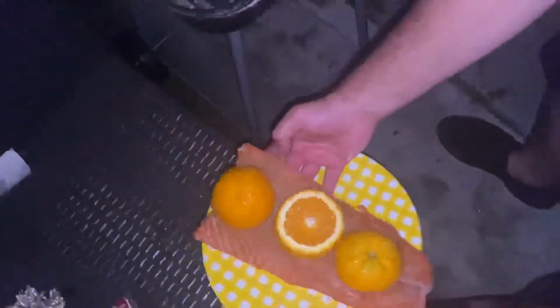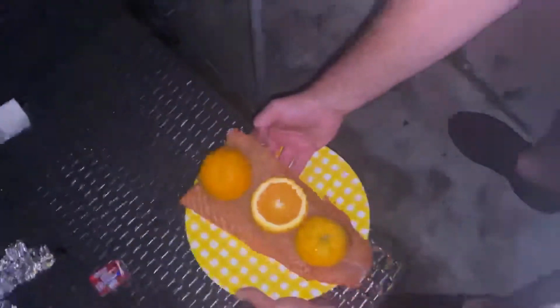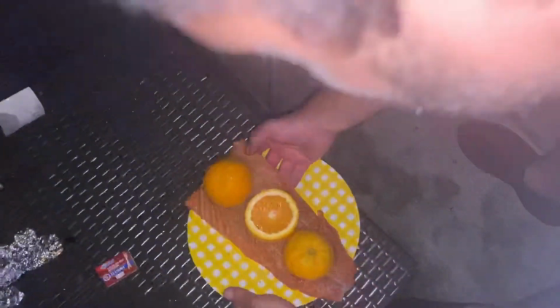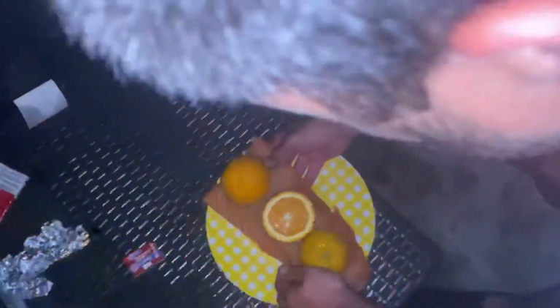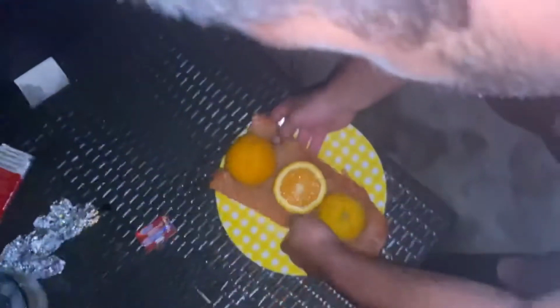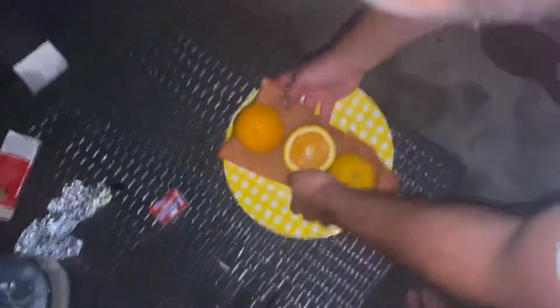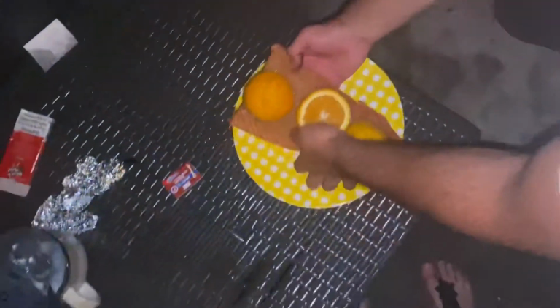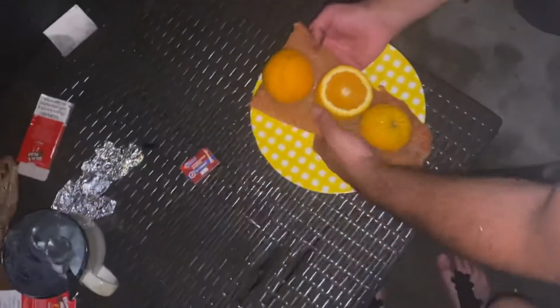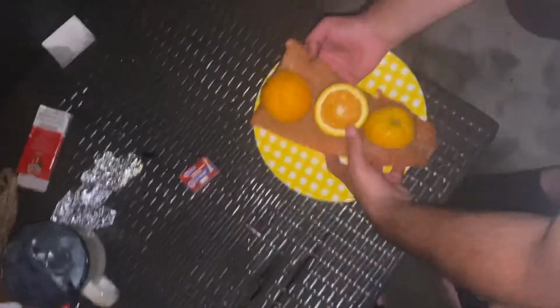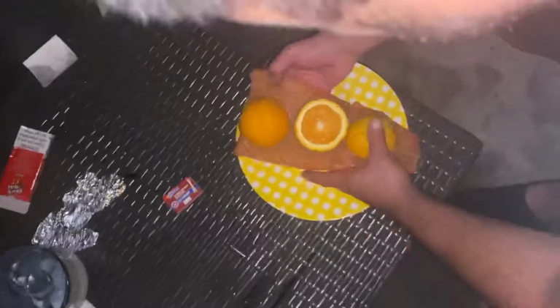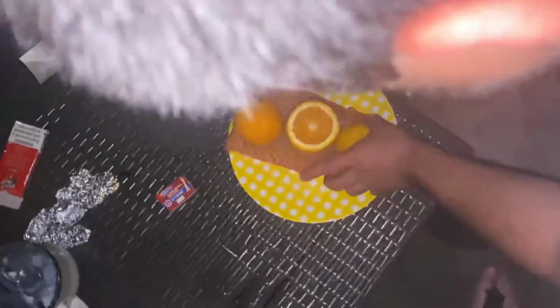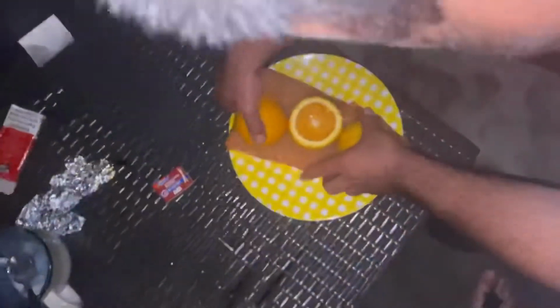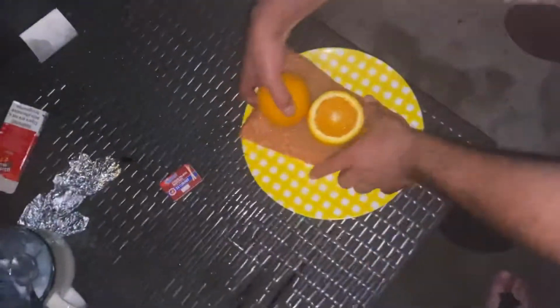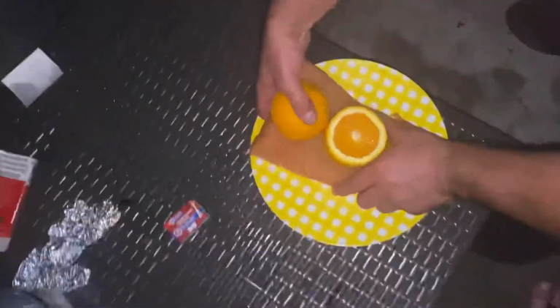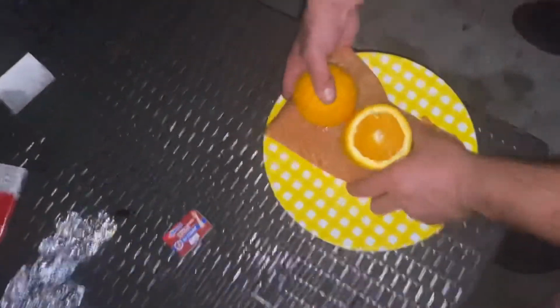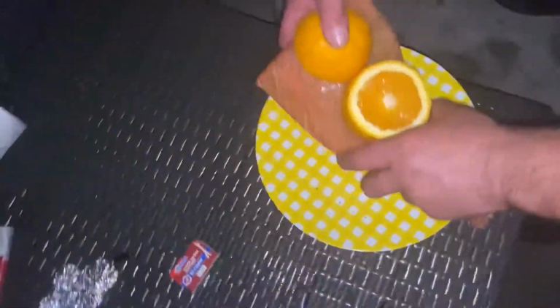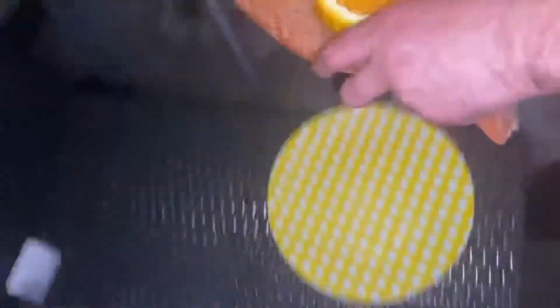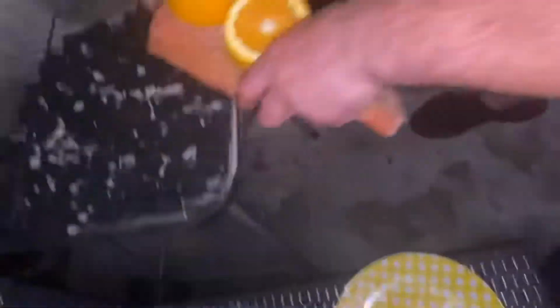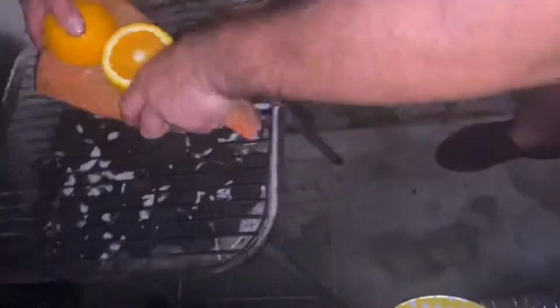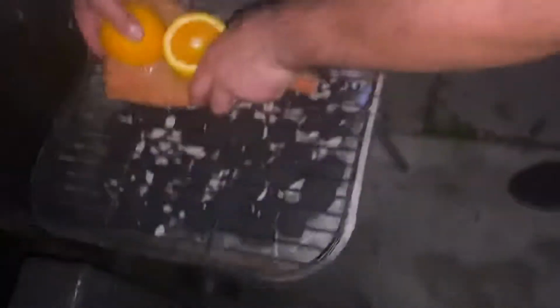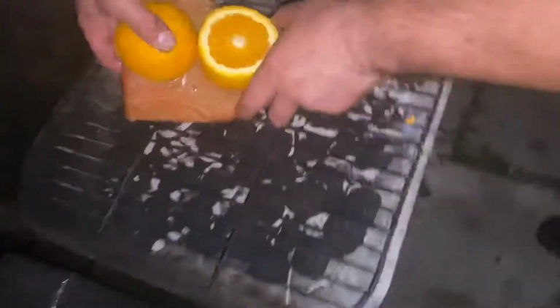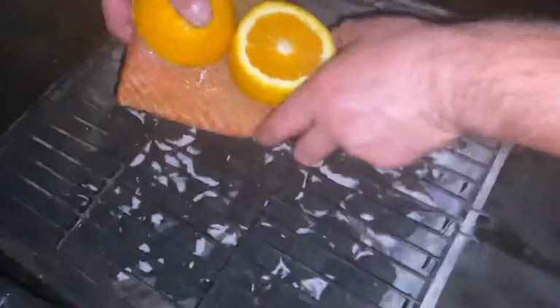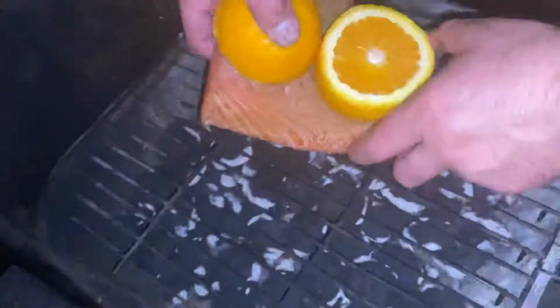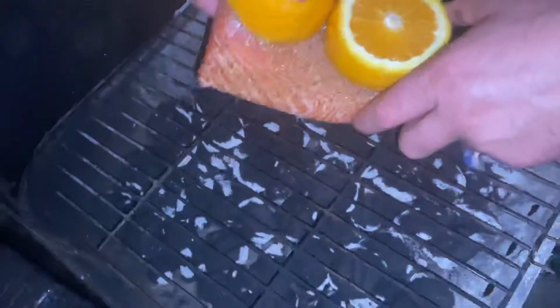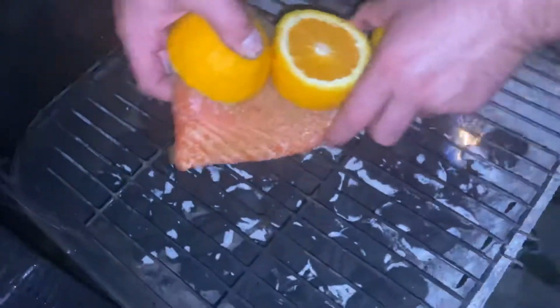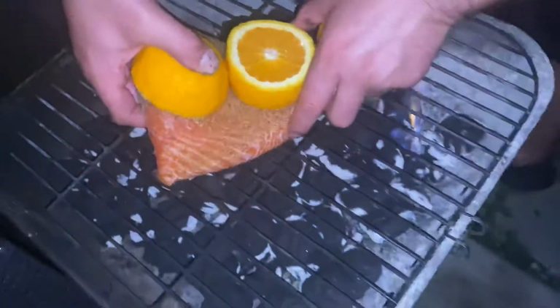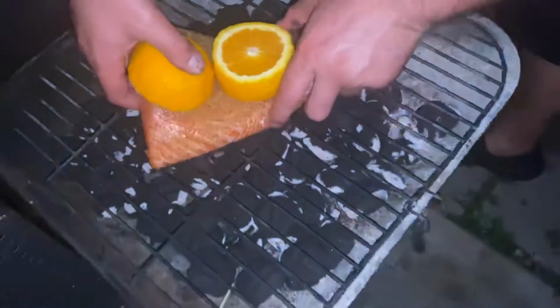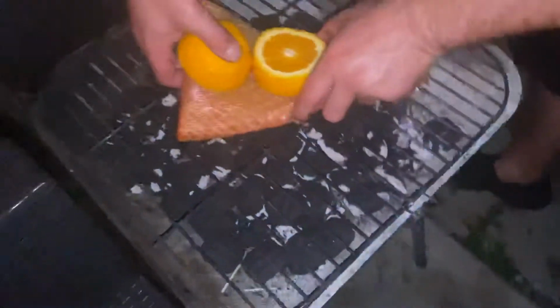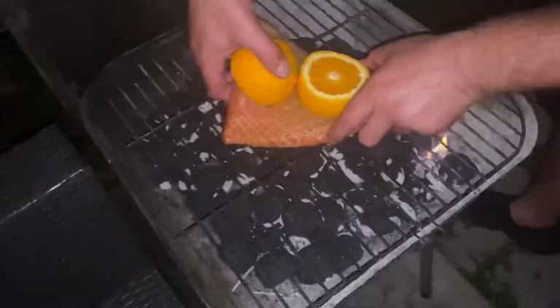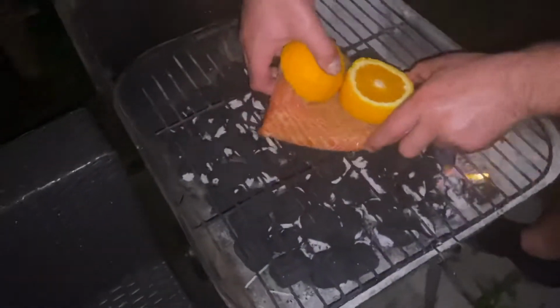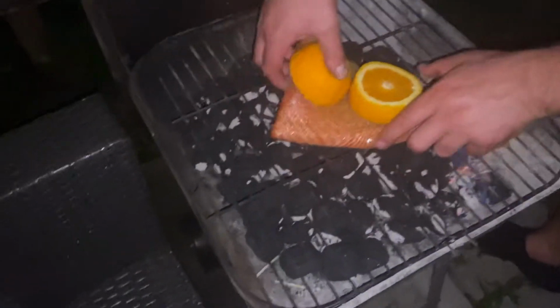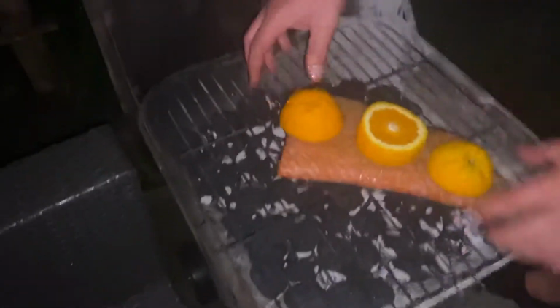I'm gonna put it right here and grab it. Grab it and put it on the grill. And I want this worked down.